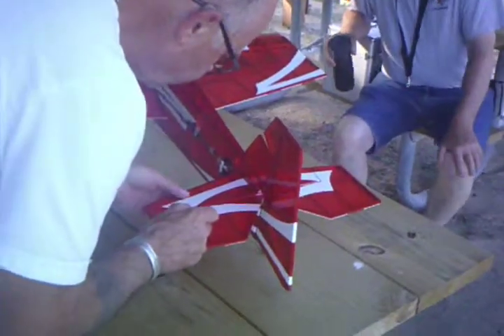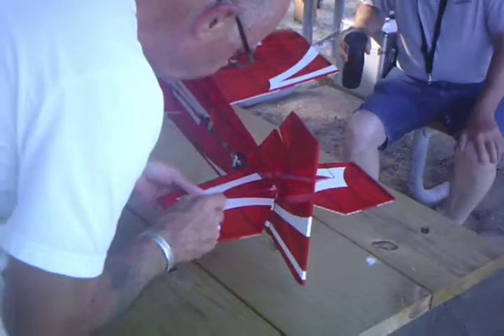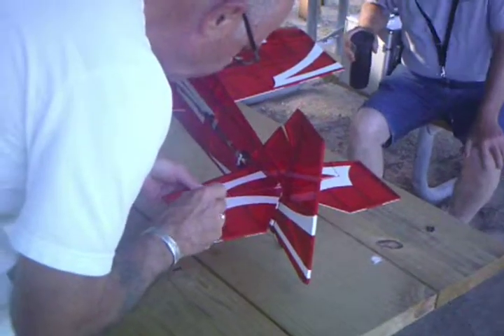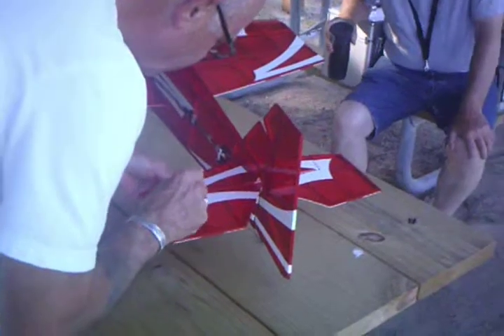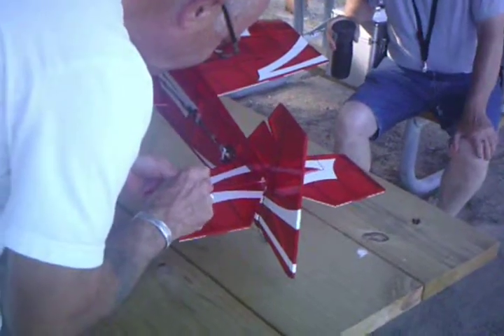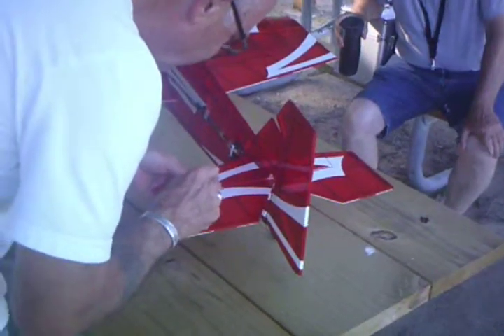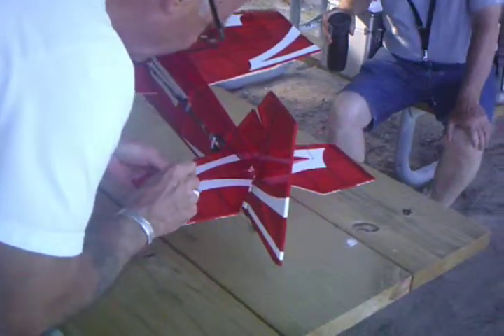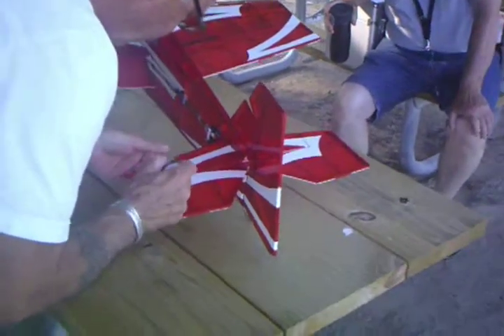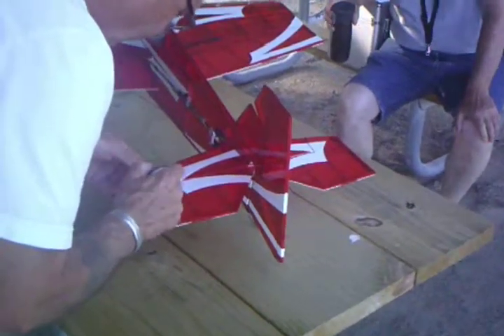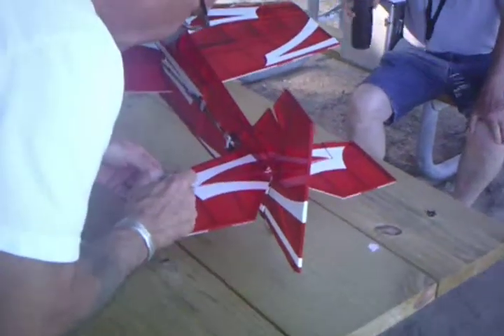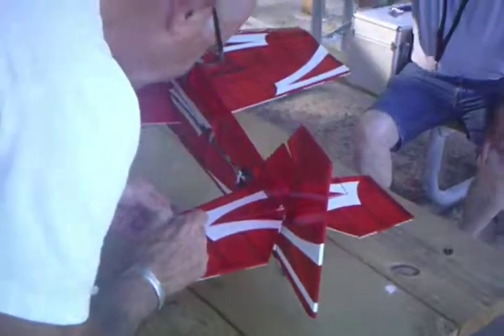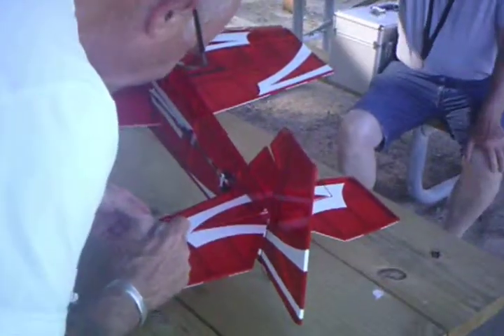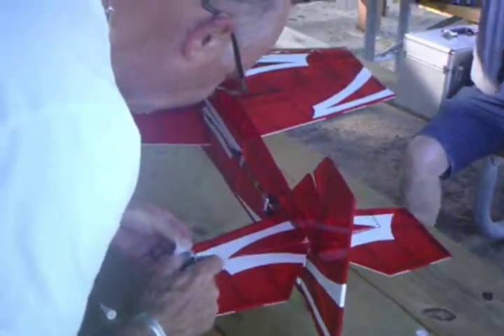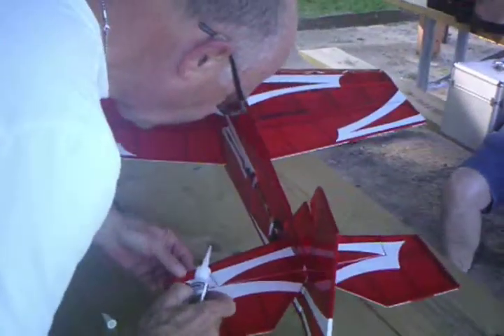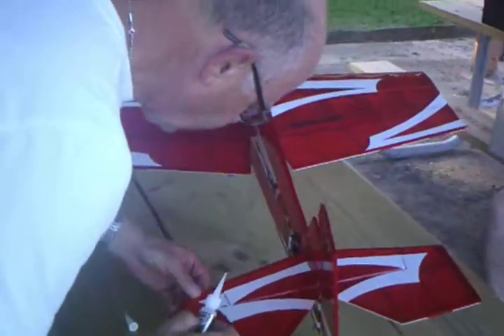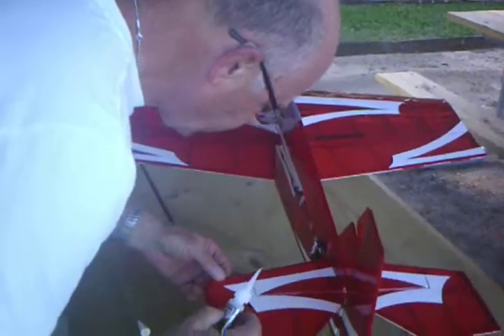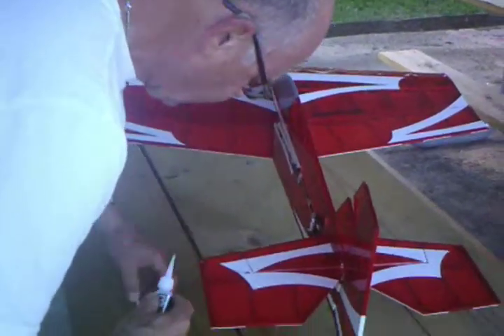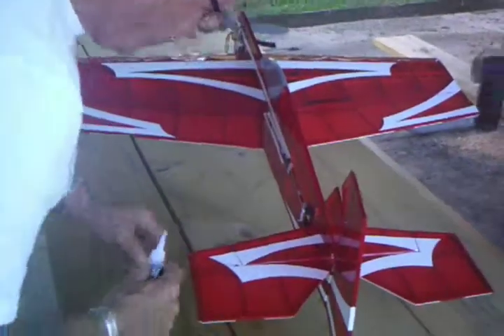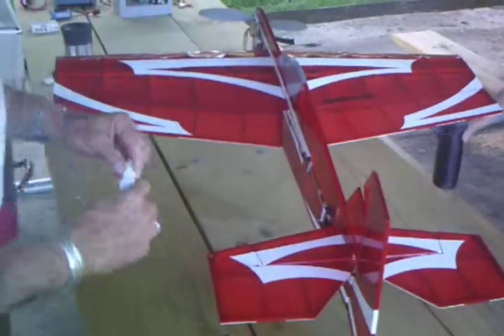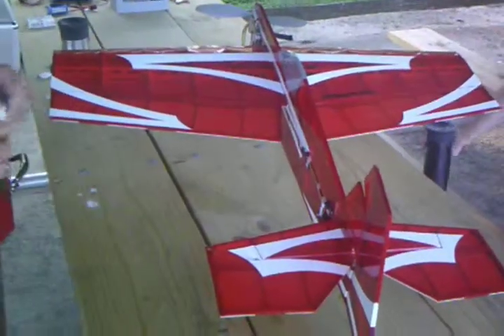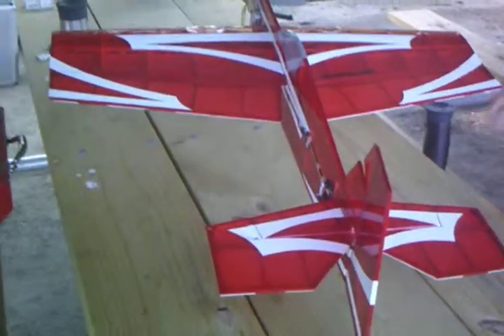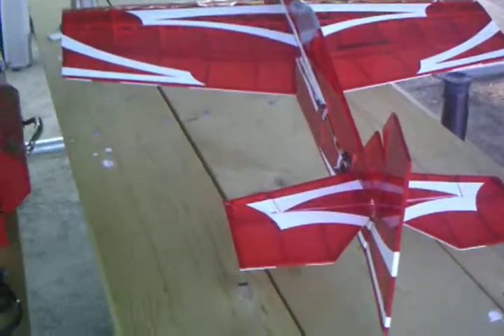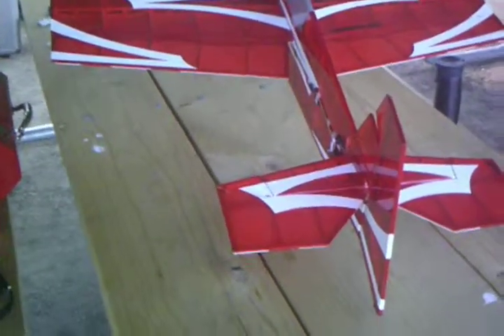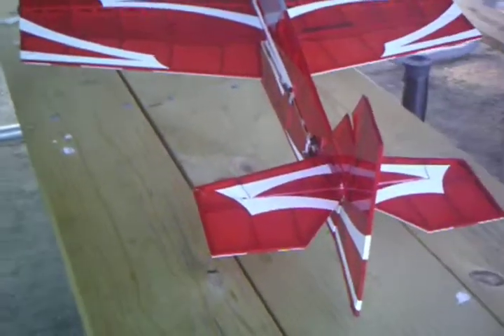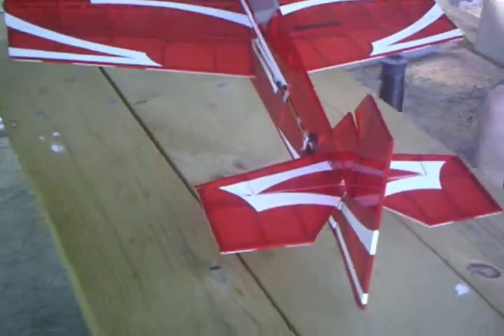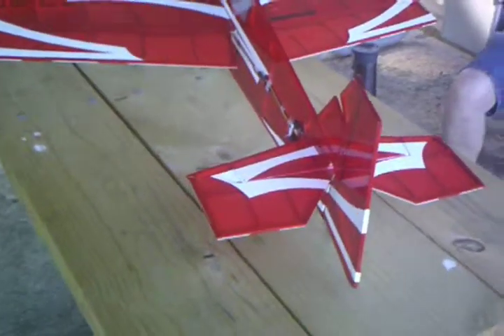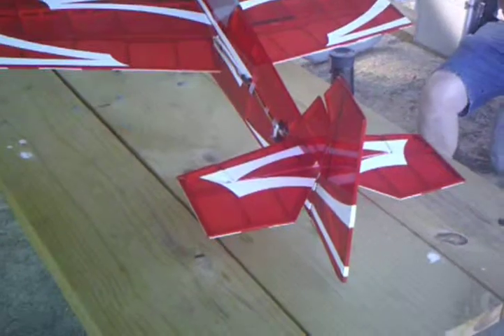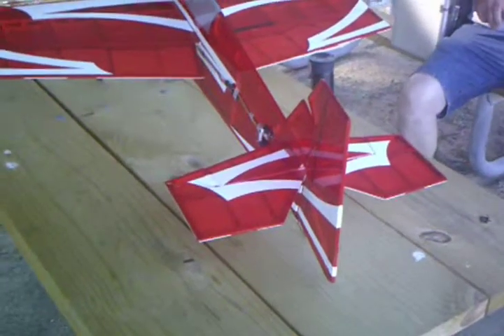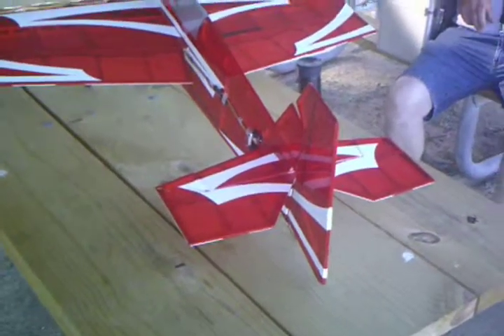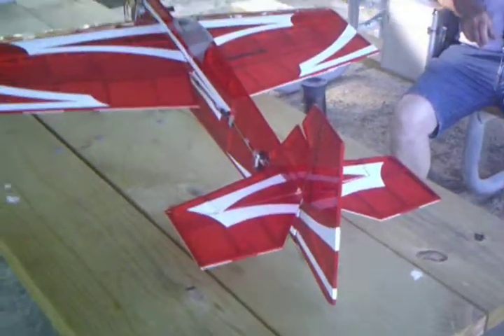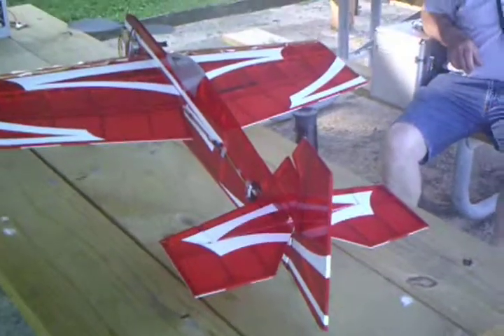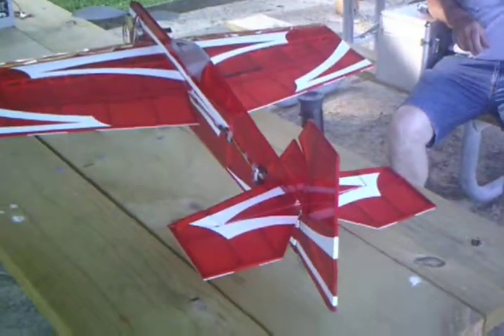It's a highly skilled repairman with an intricate designed airplane here. It'll have a mark on it, it'll have a scratch on it — it'll fly like nobody's business.